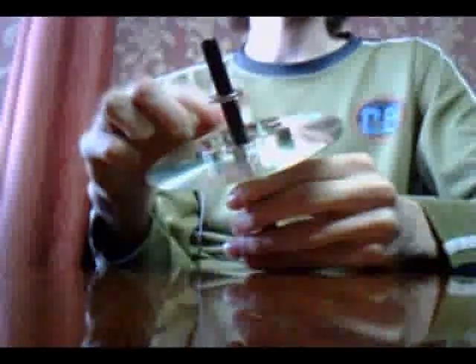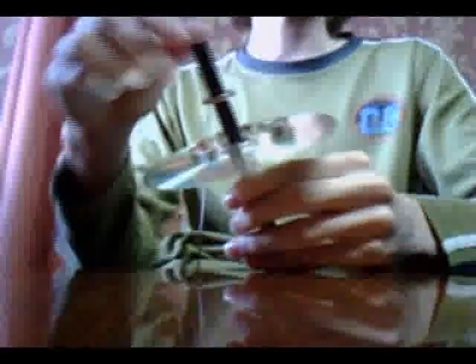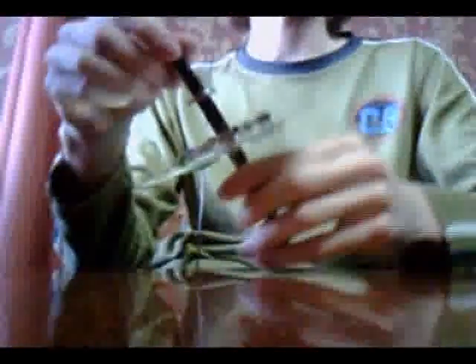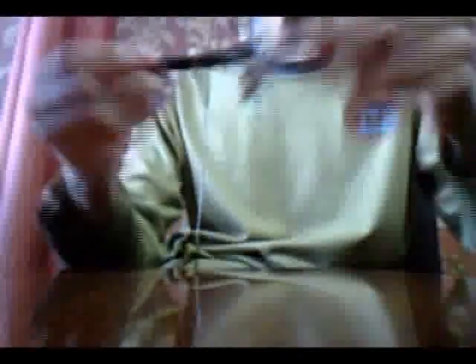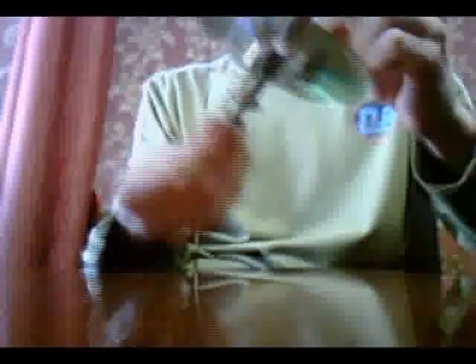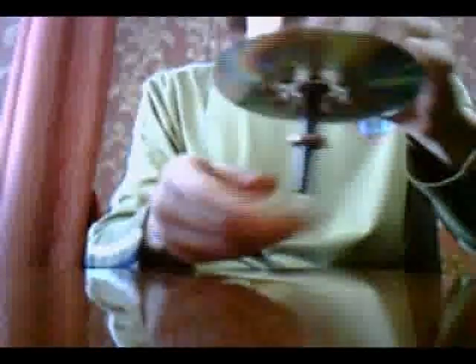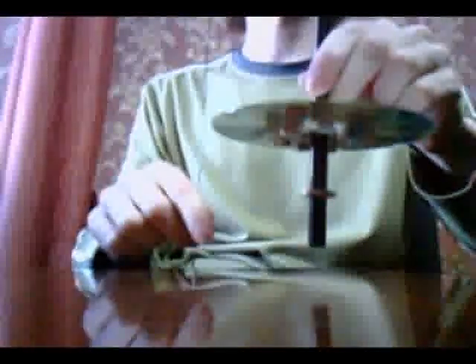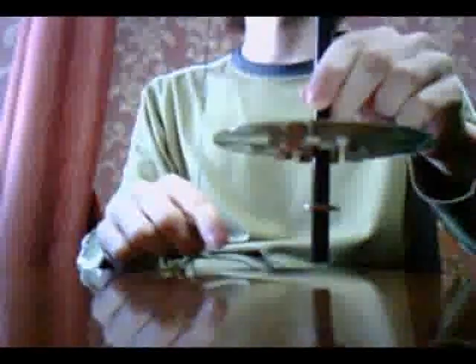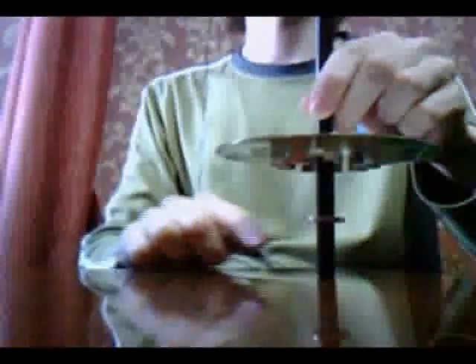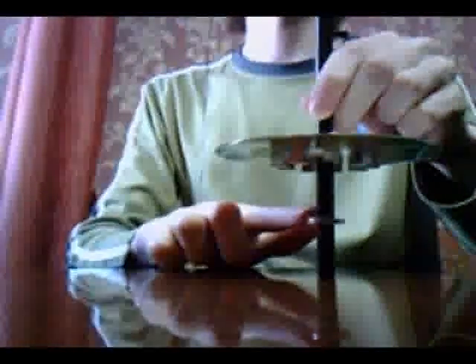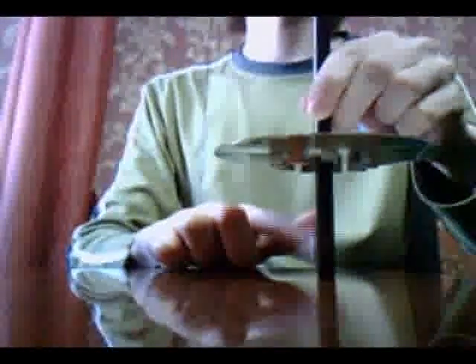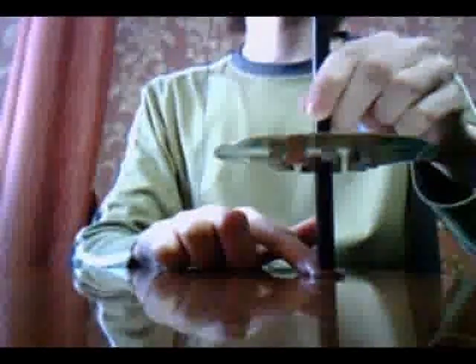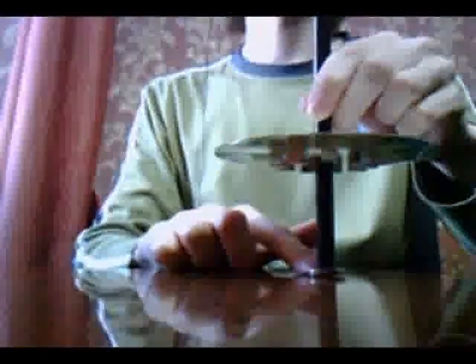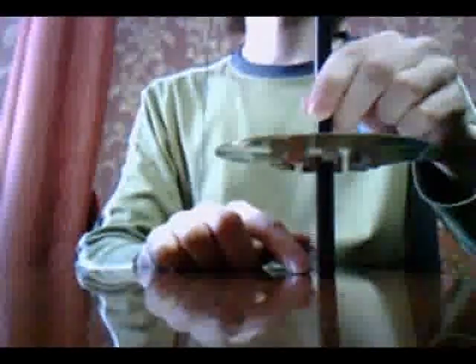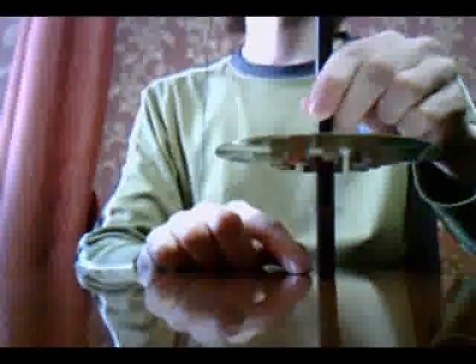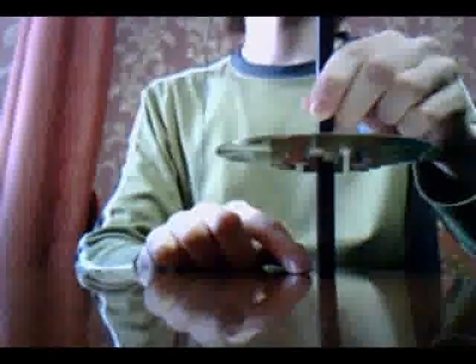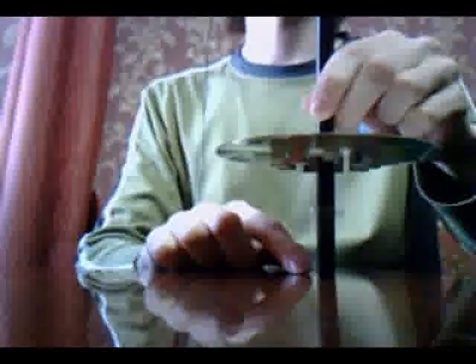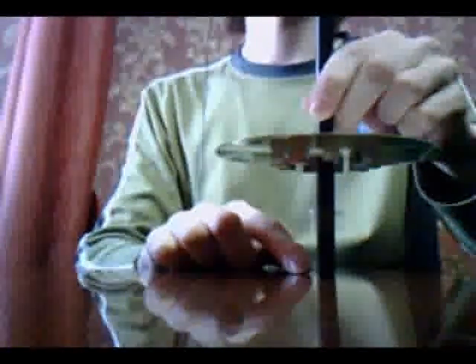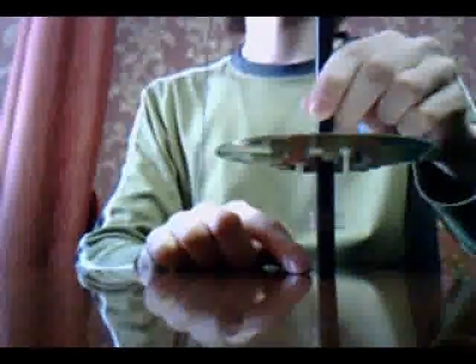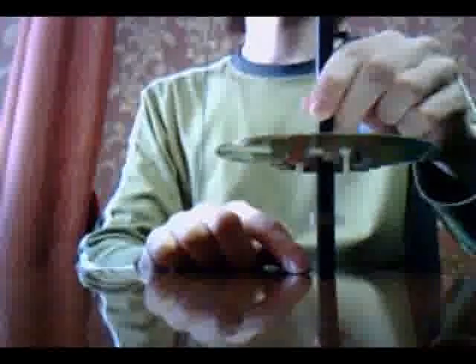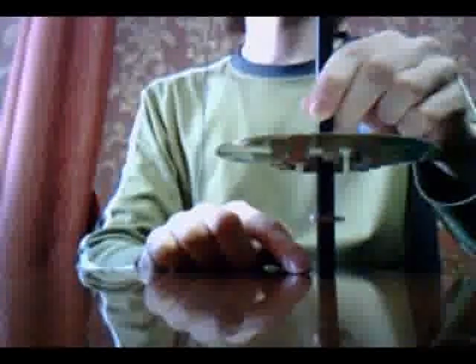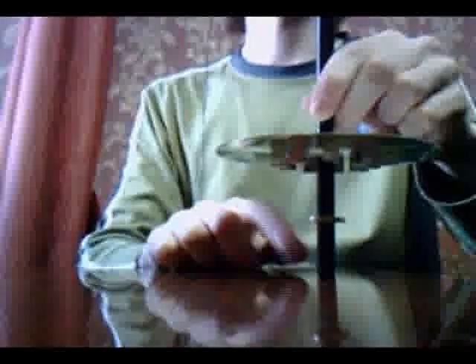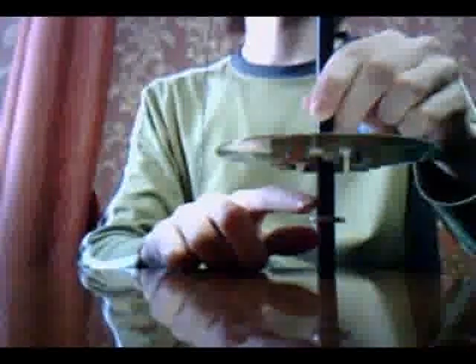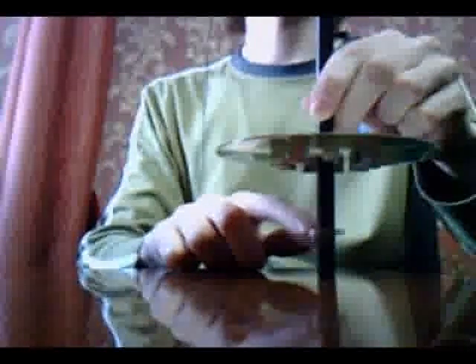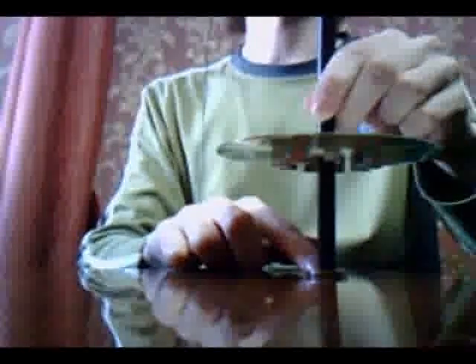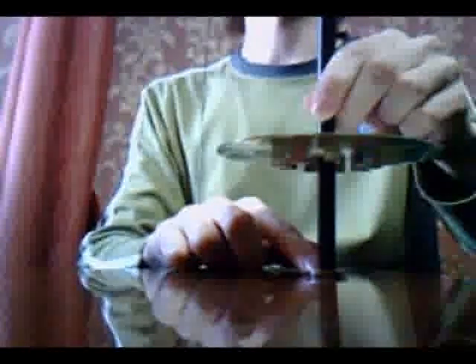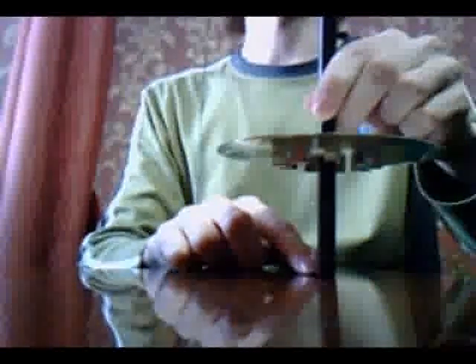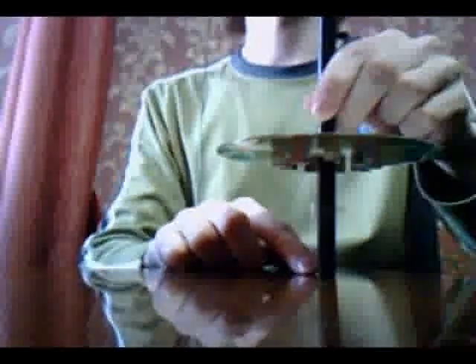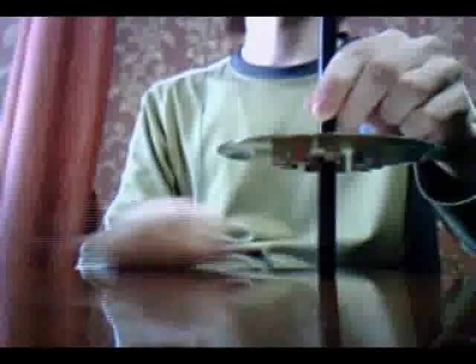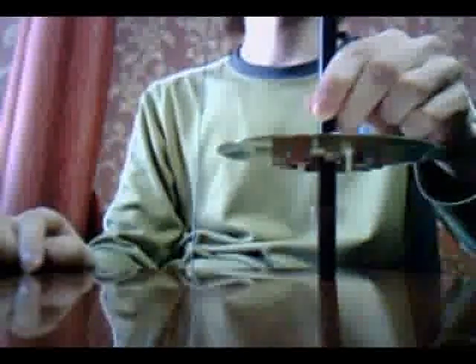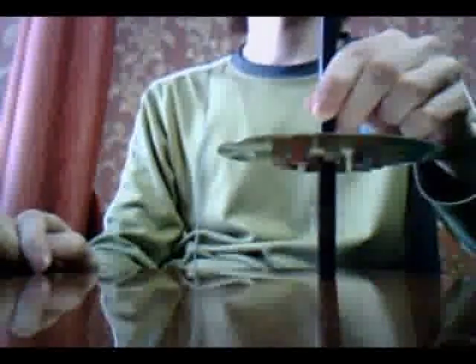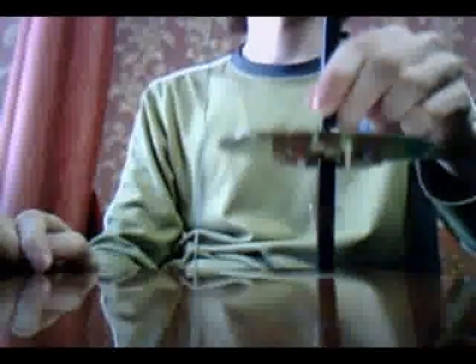Okay, and now turn it over. See, it's not falling.